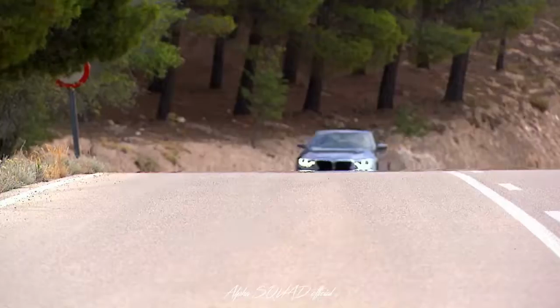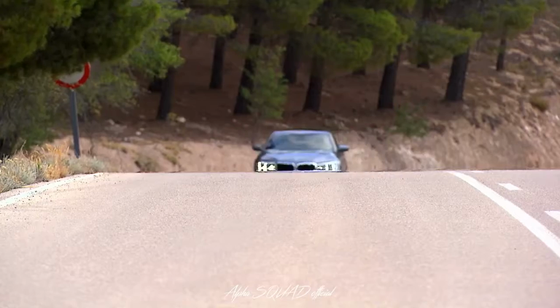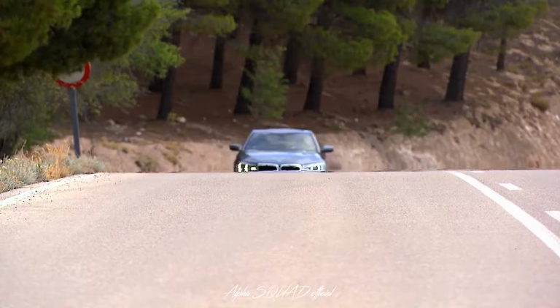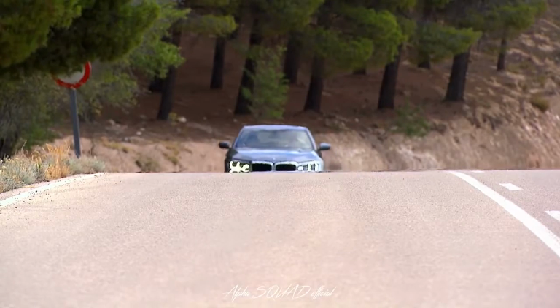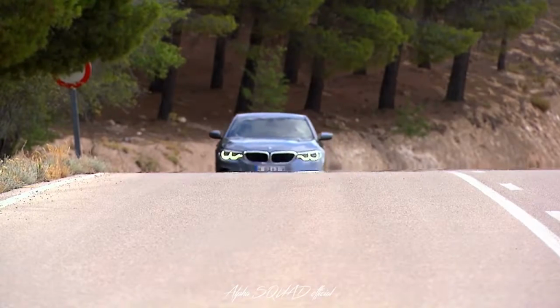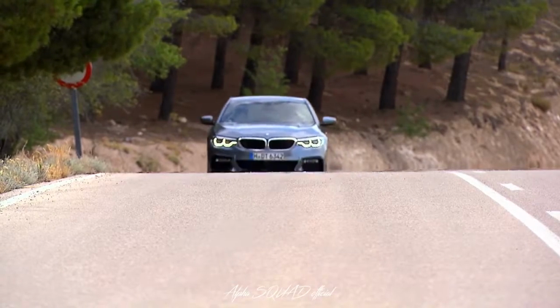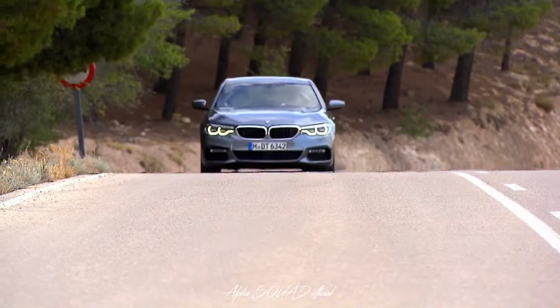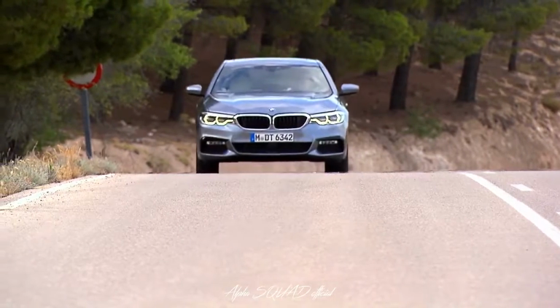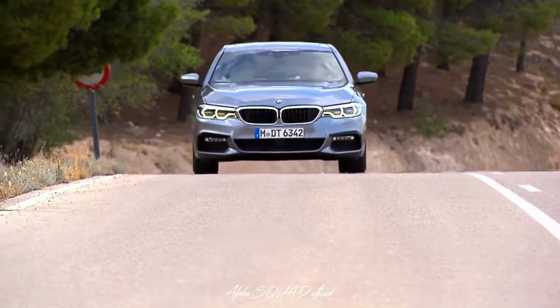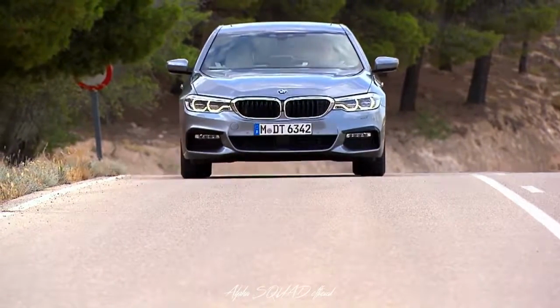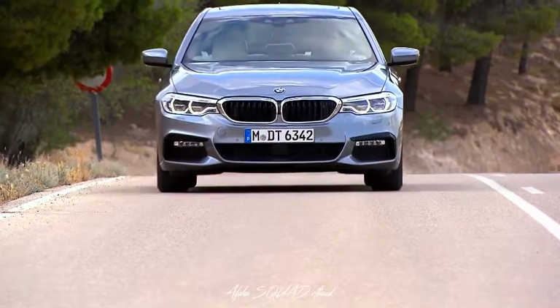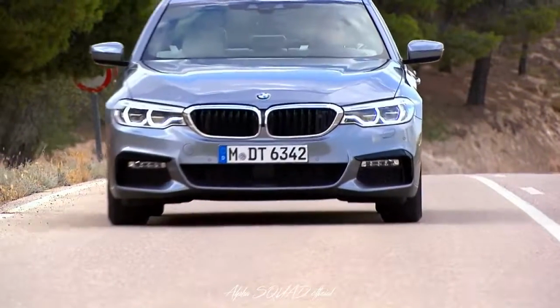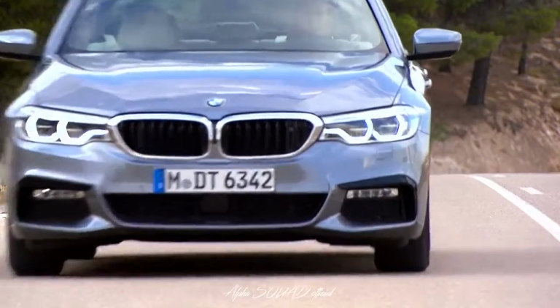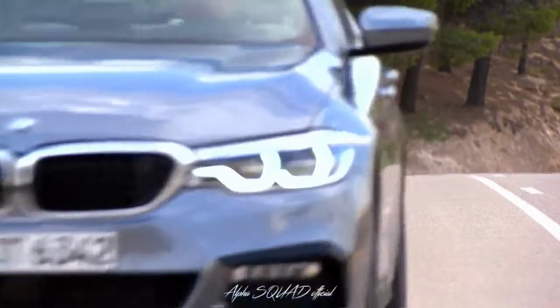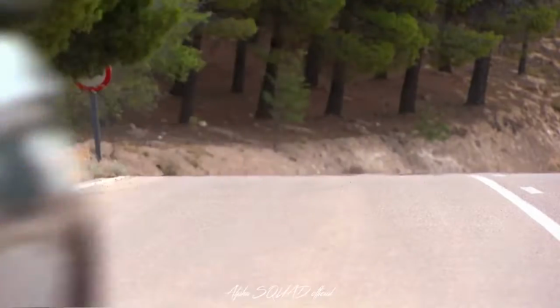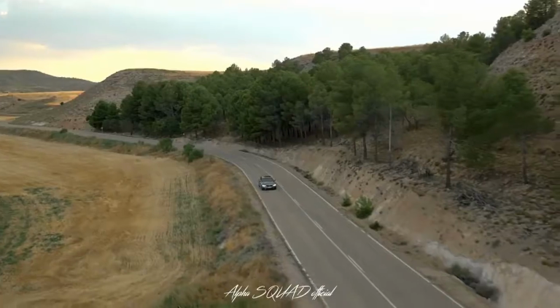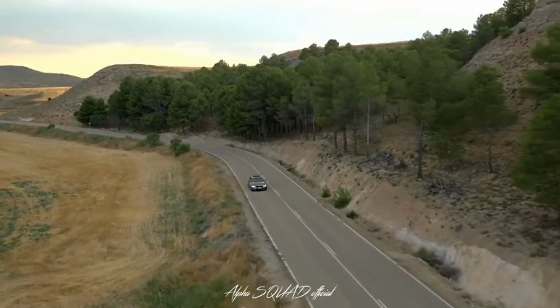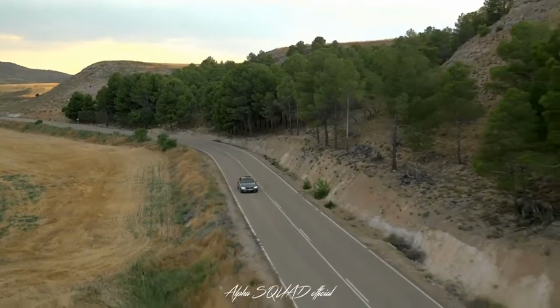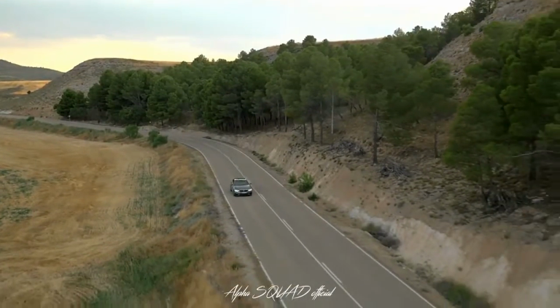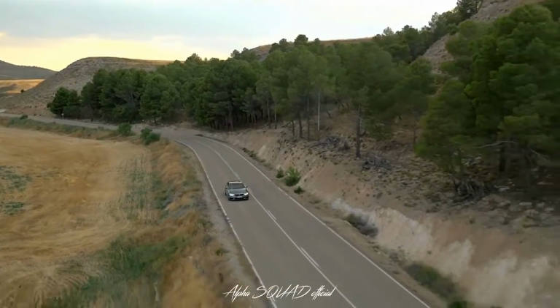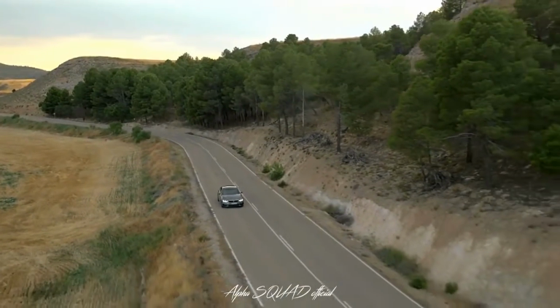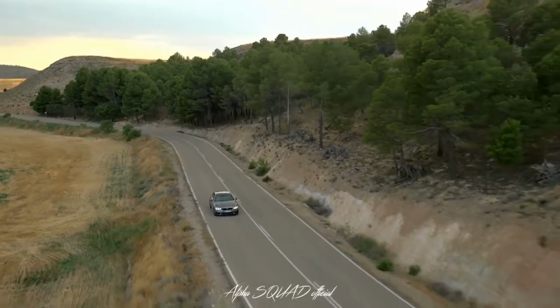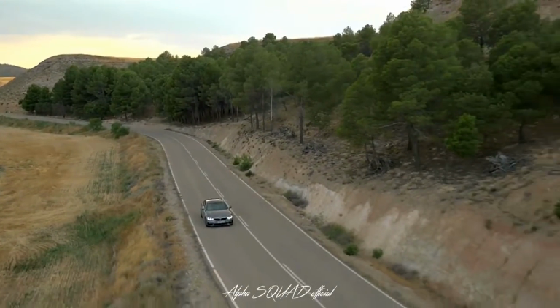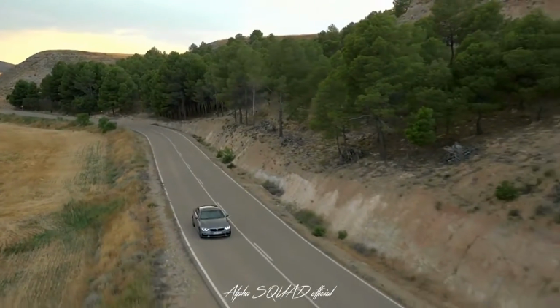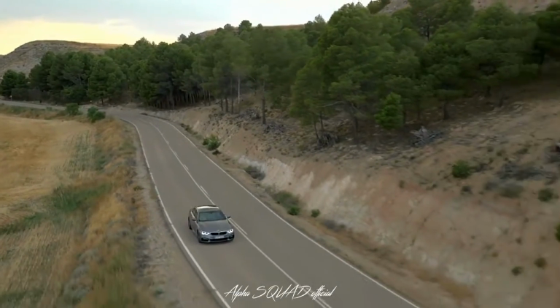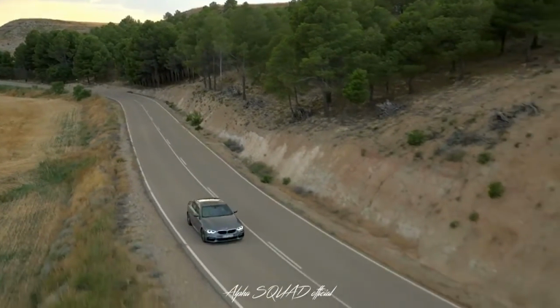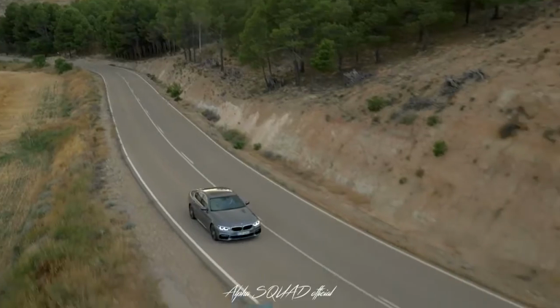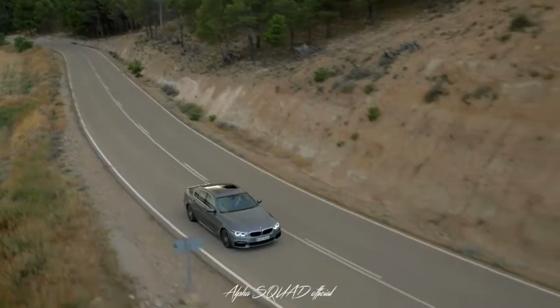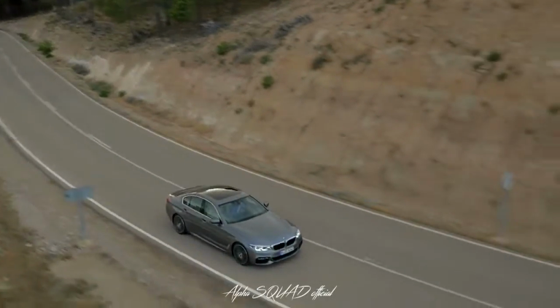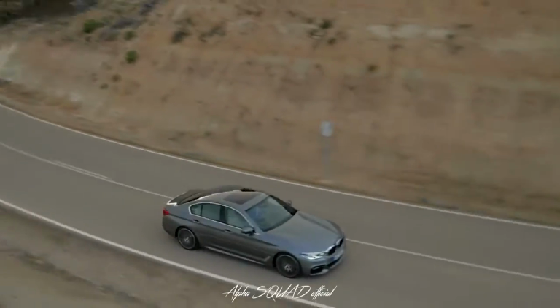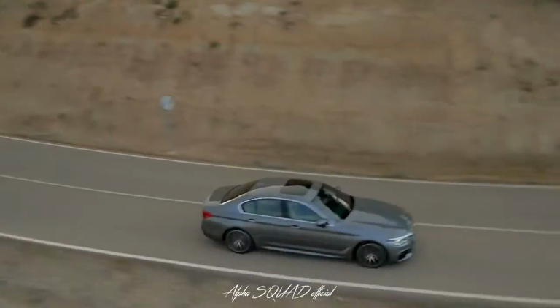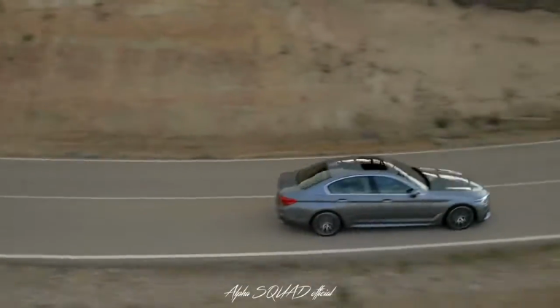For the first time, the 5 Series LED headlights merge with the kidney grille to create an even more striking front. Viewed from the side, the newcomer has short overhangs and an elongated coupe-like silhouette.